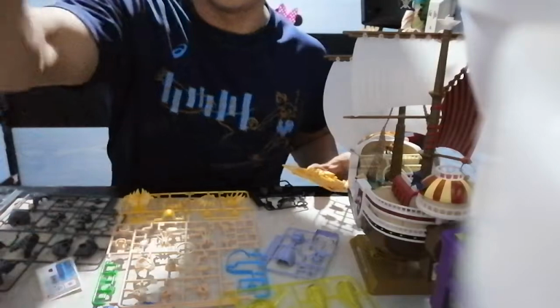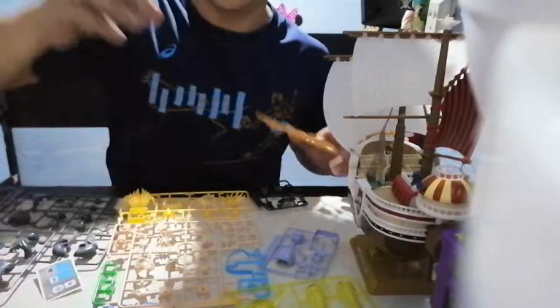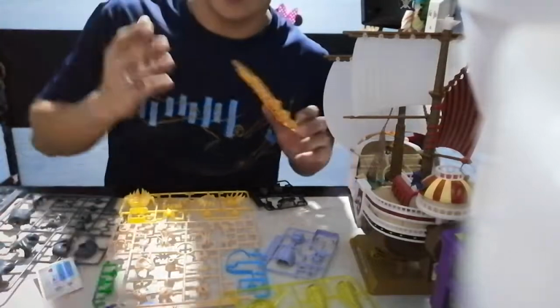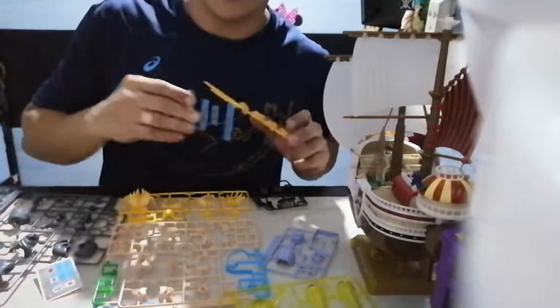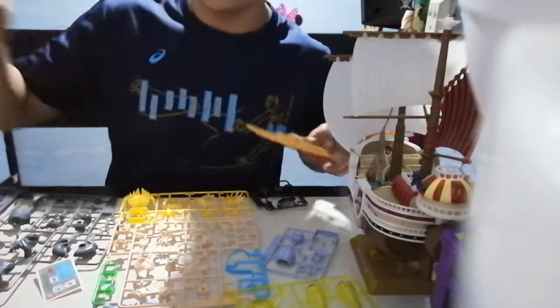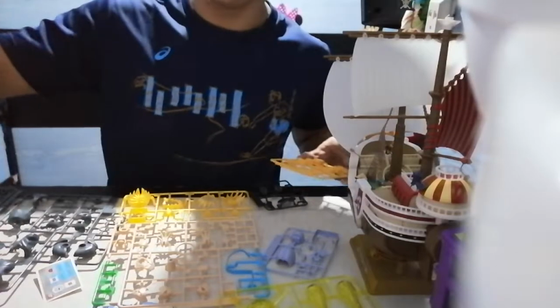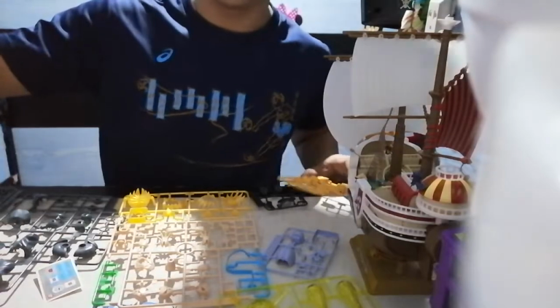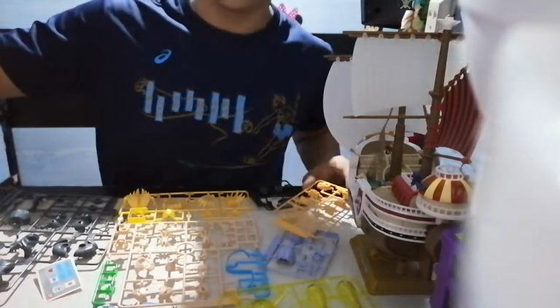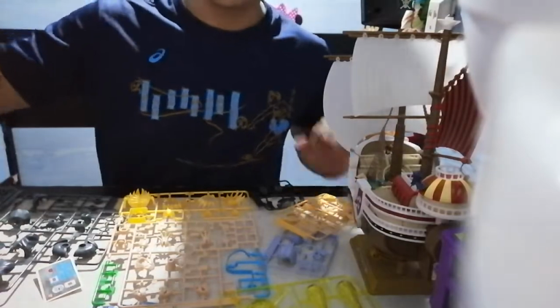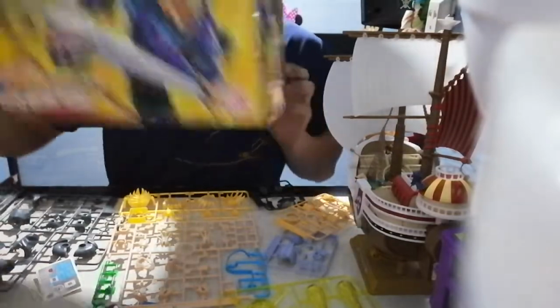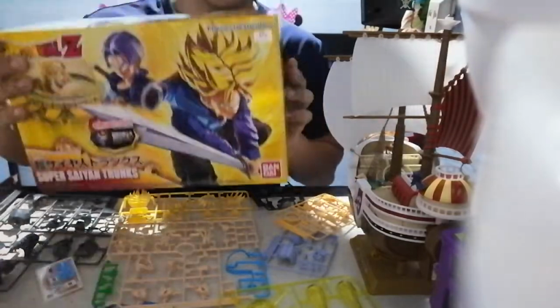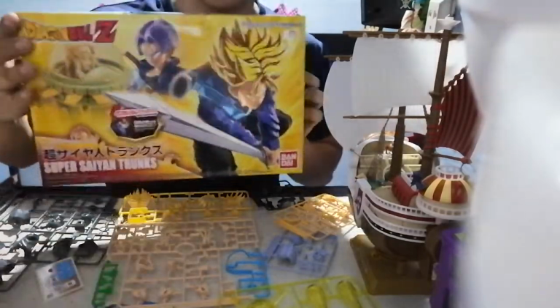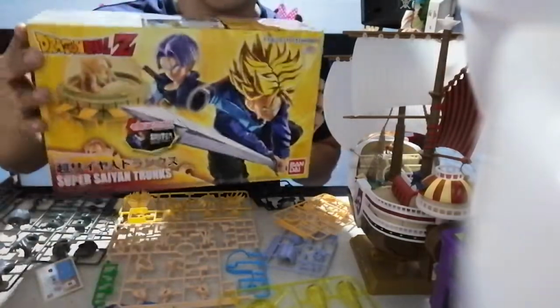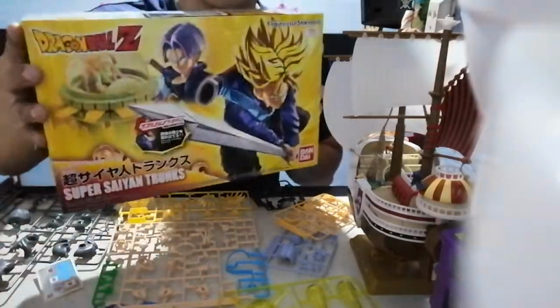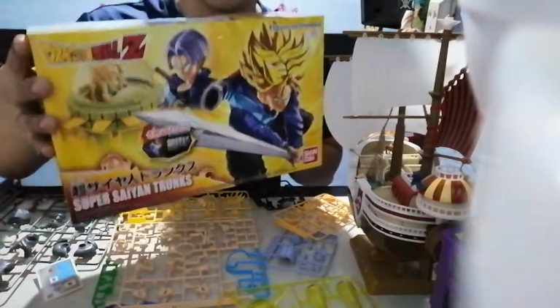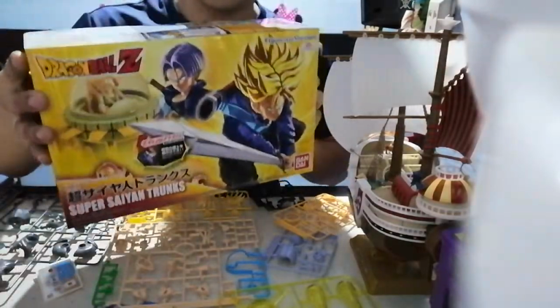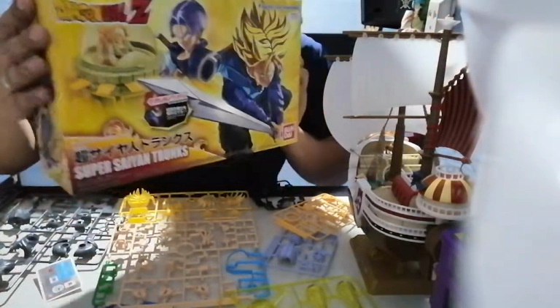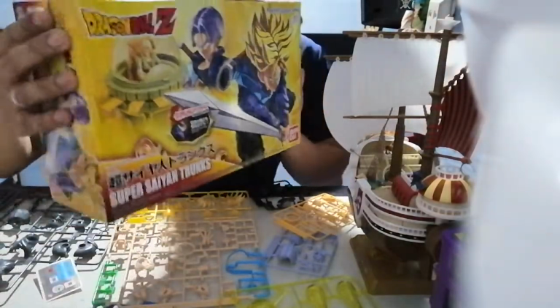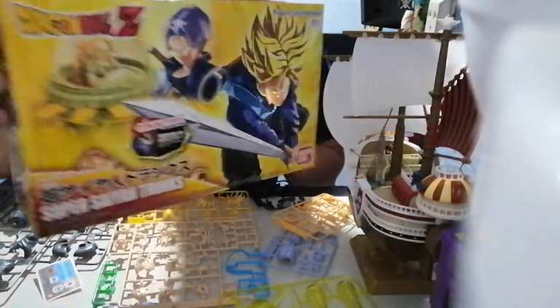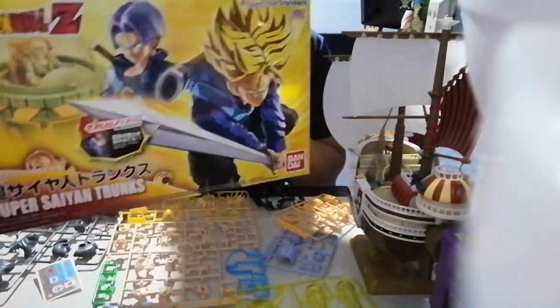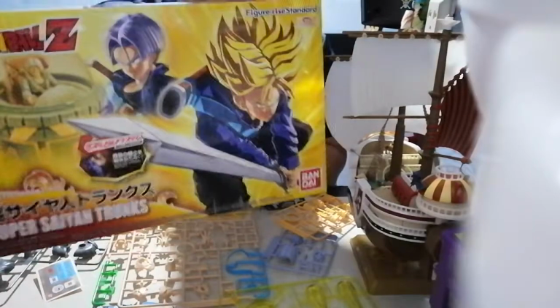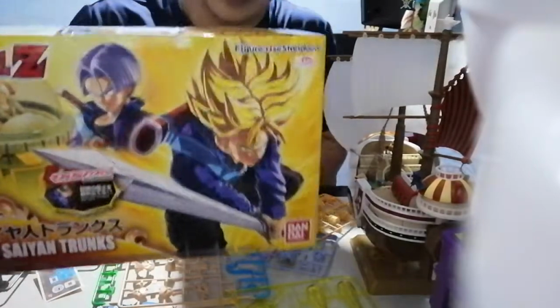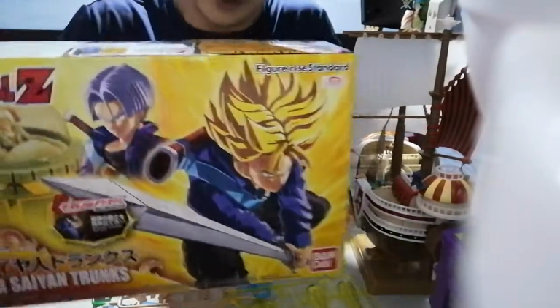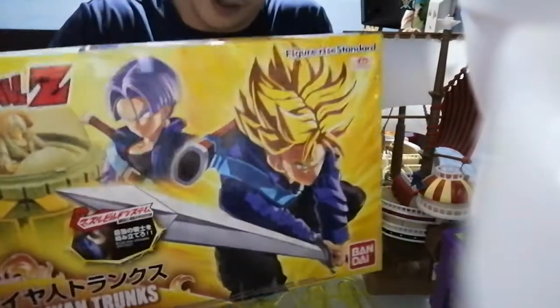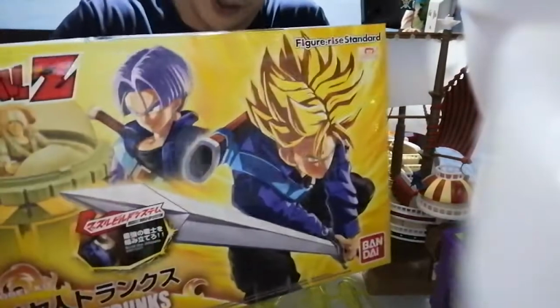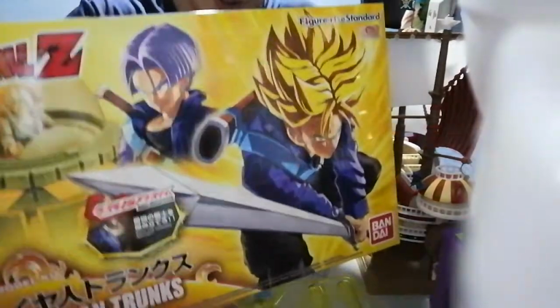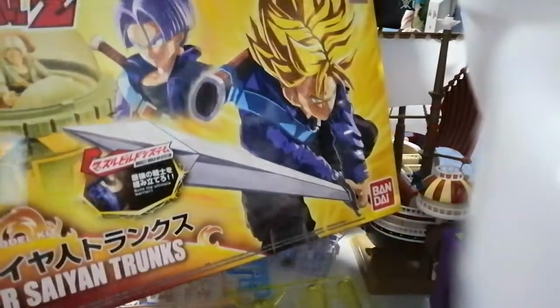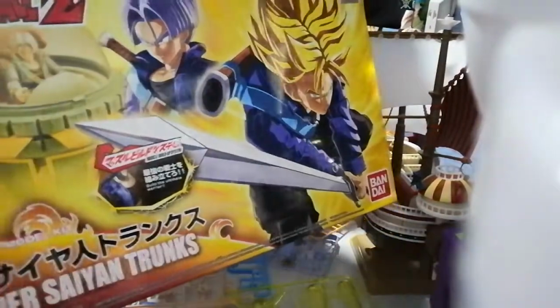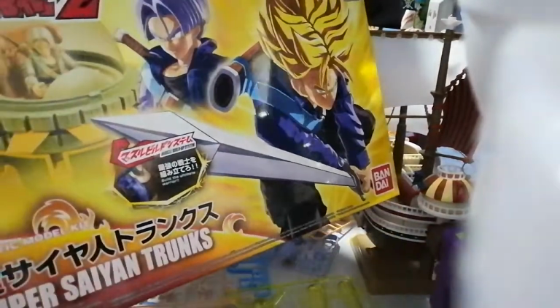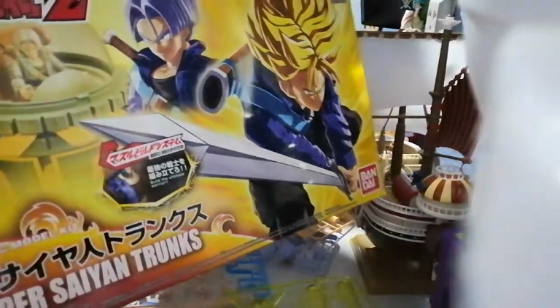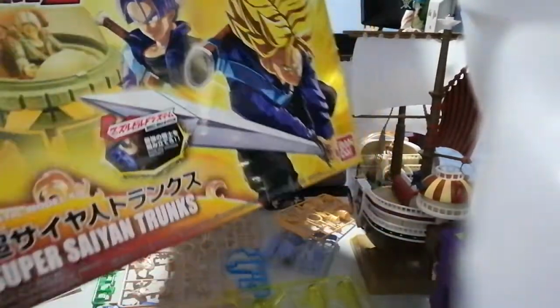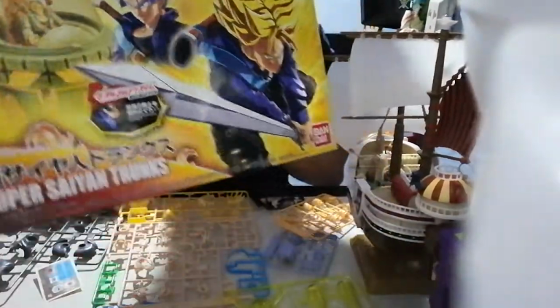Okay, now we're back. I'm going to show you what's inside of this box. The standard Piggy Rise Super Saiyan Trunks.